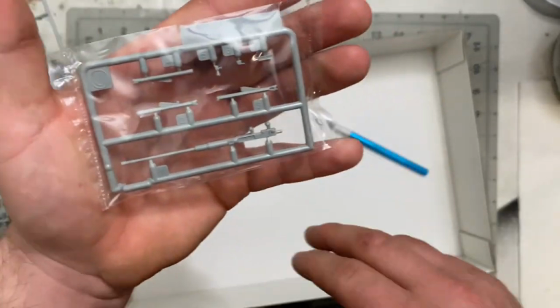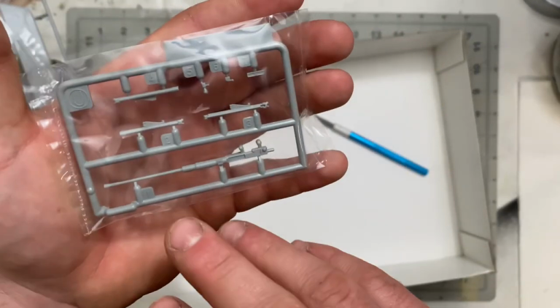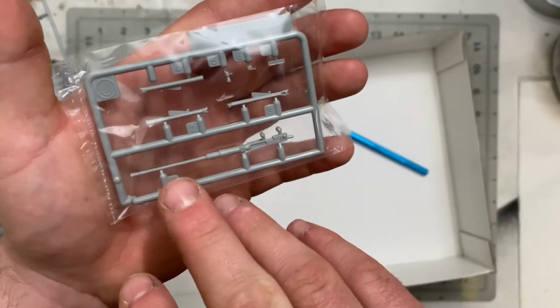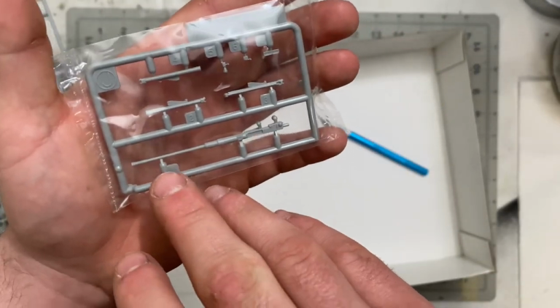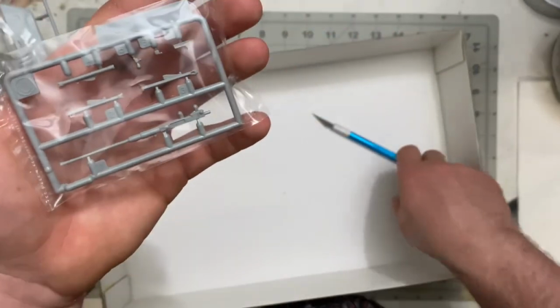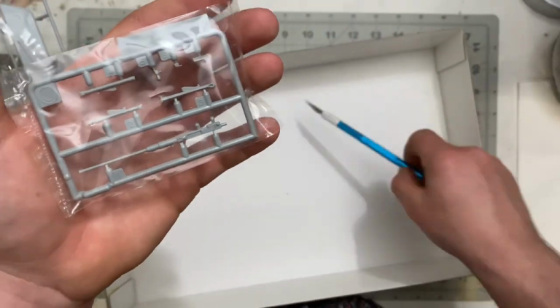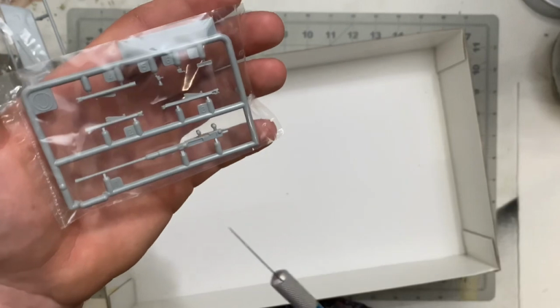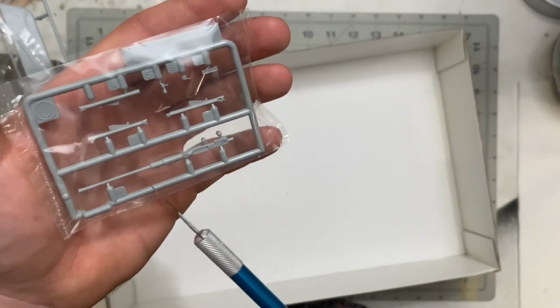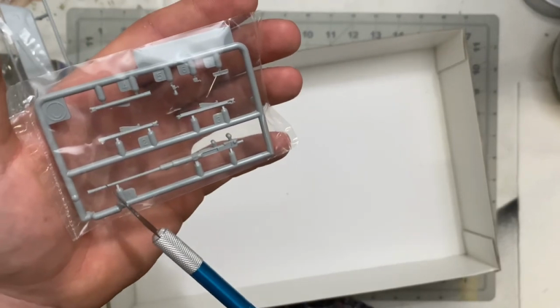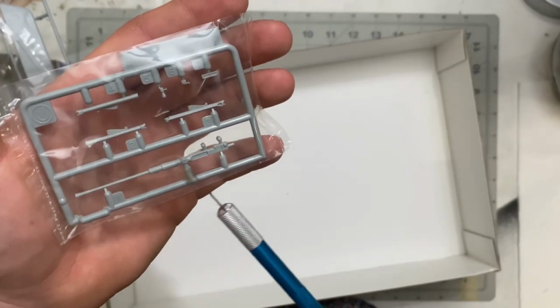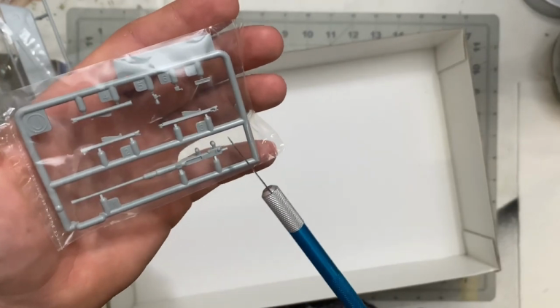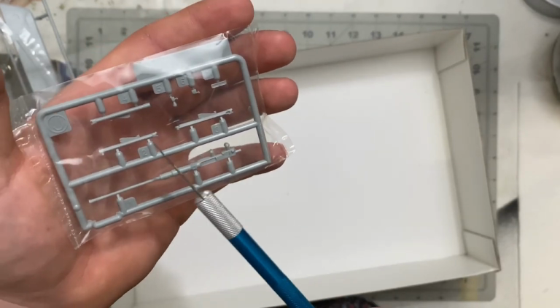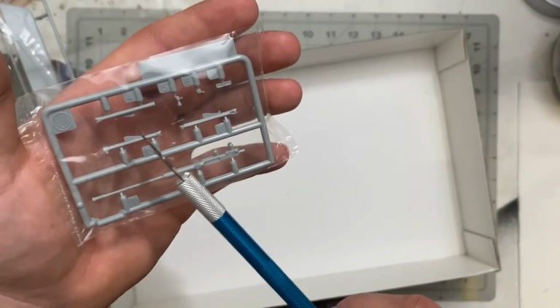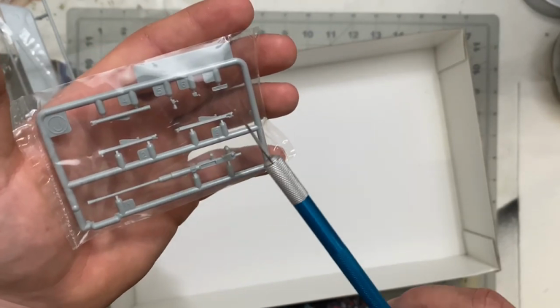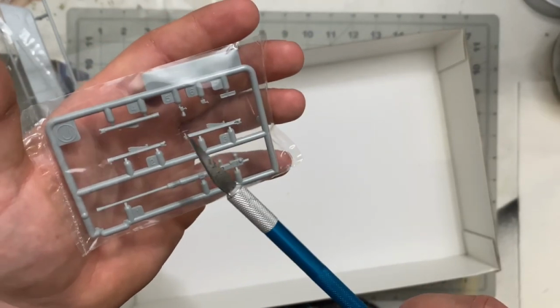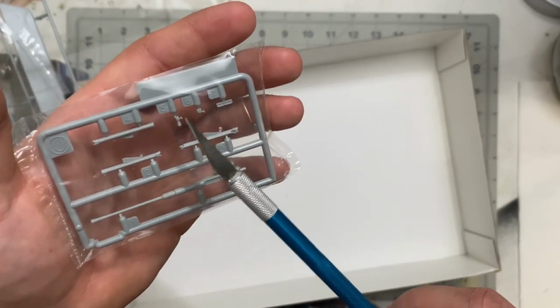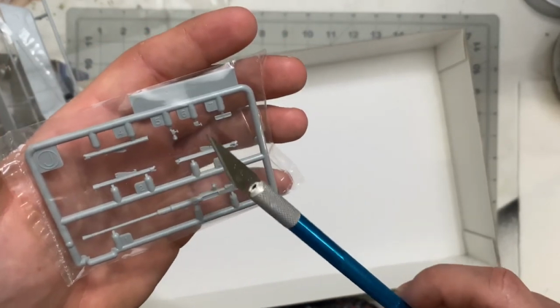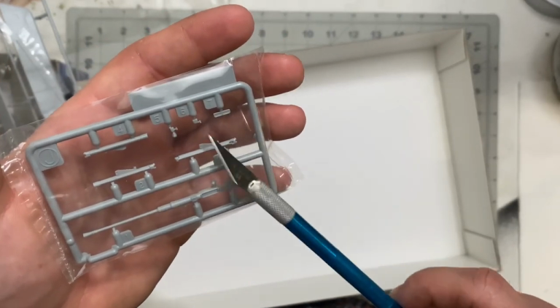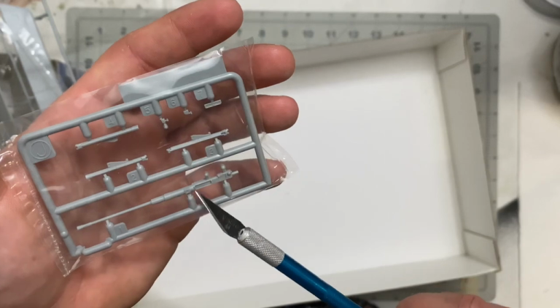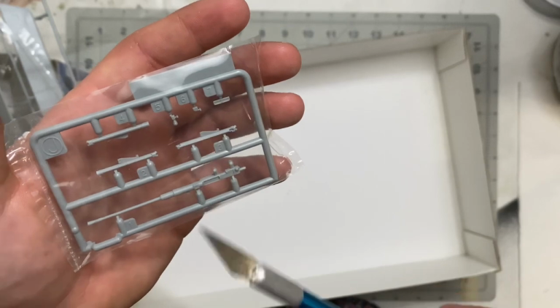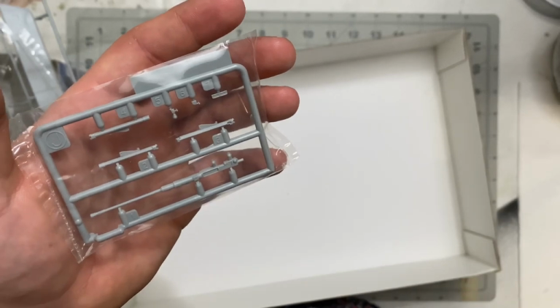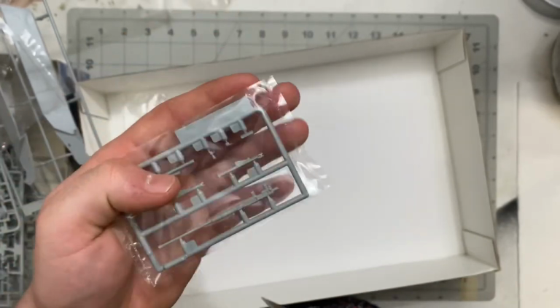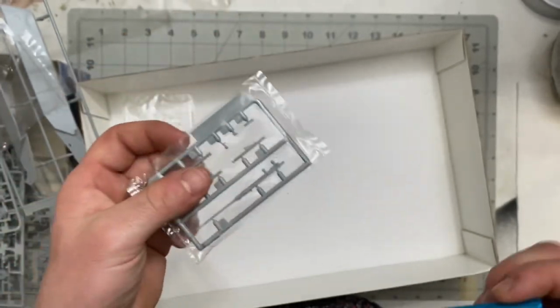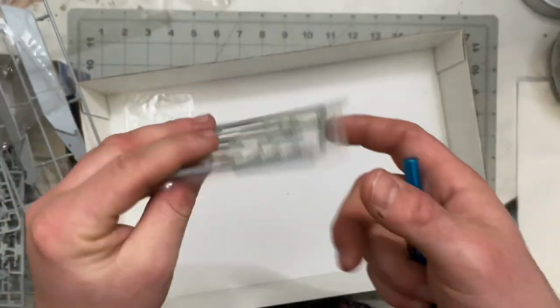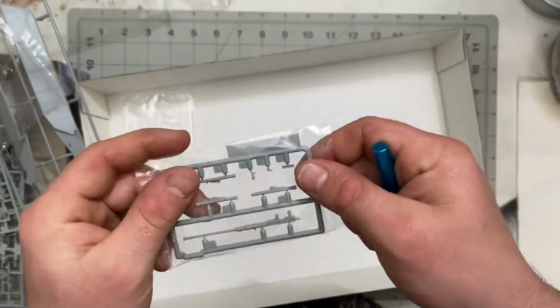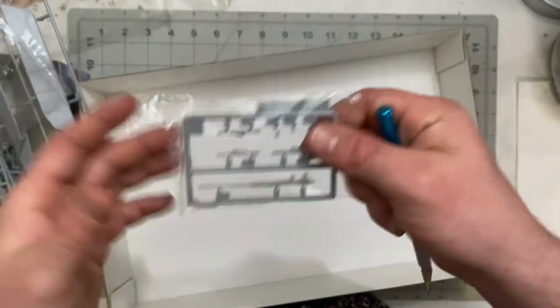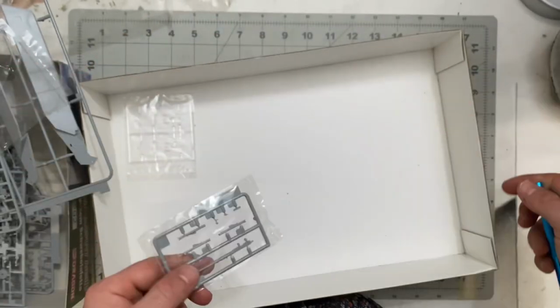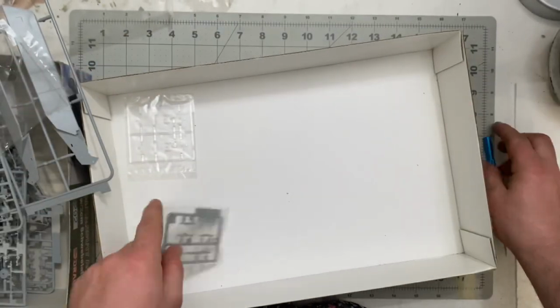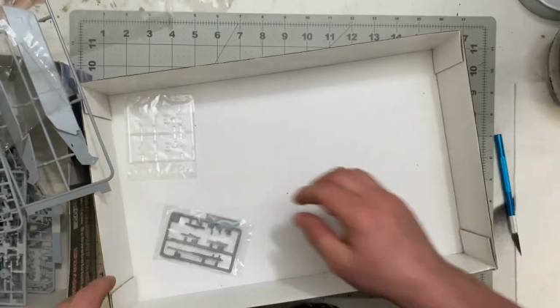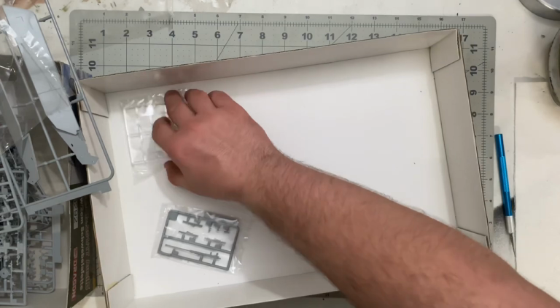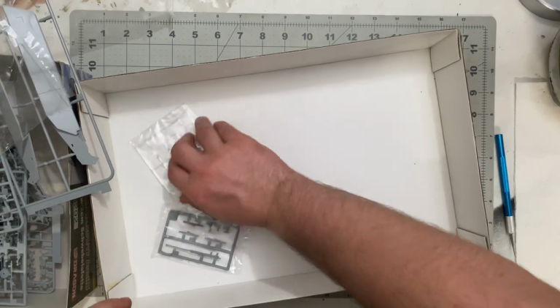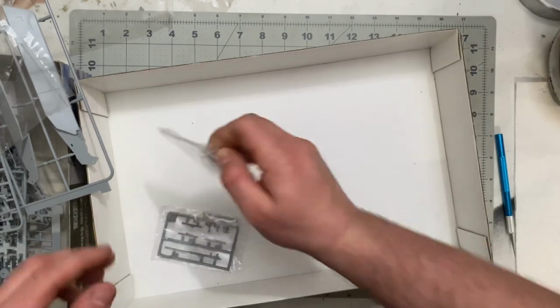Last but not least, Sprue J shows off the two centimeter autocannon with extra parts — I'm certain those are for building up the cannon. Good stuff from Dragon; really looking forward to building this one.